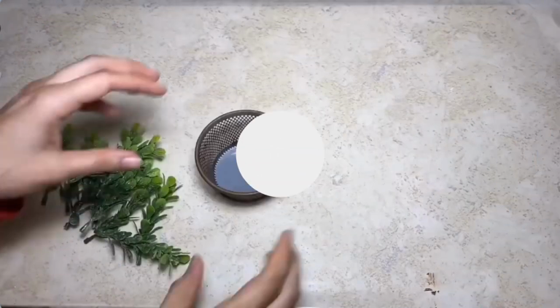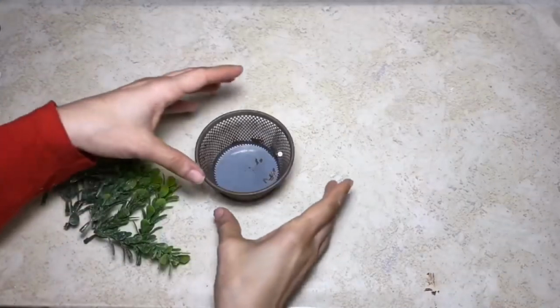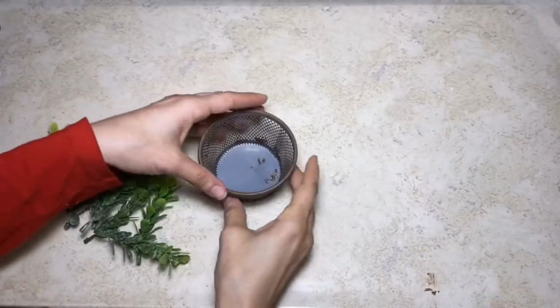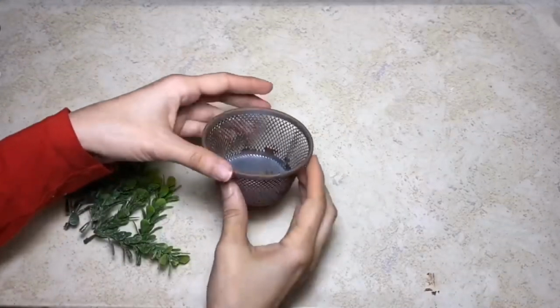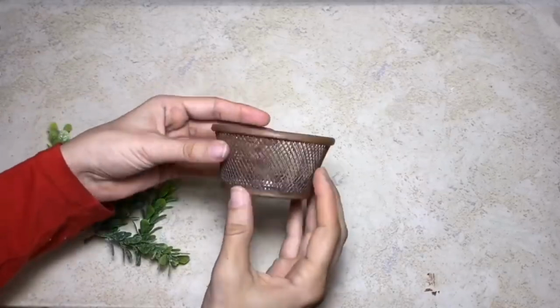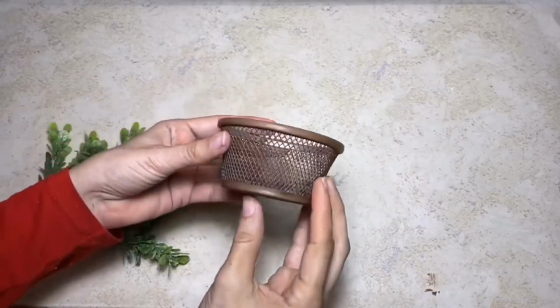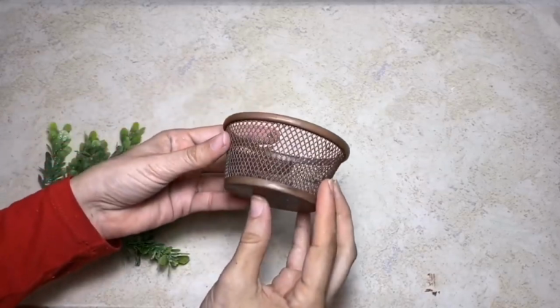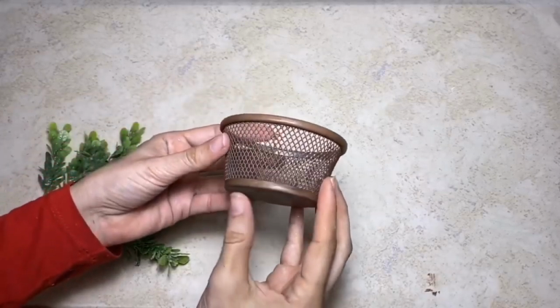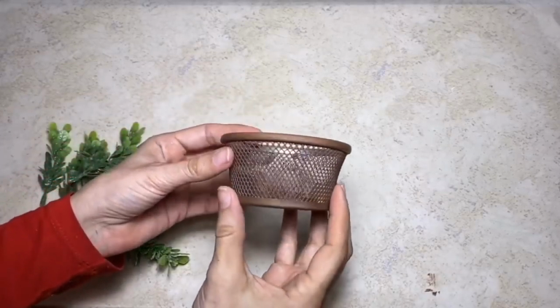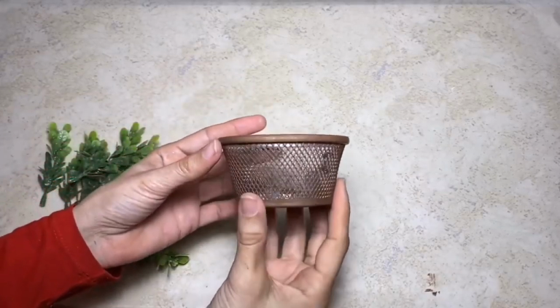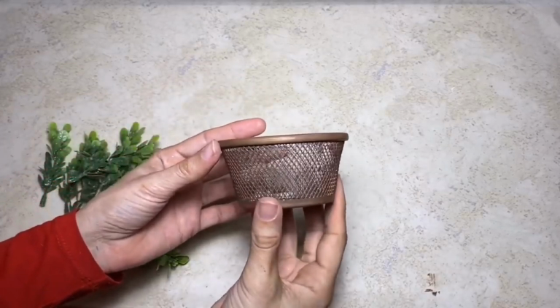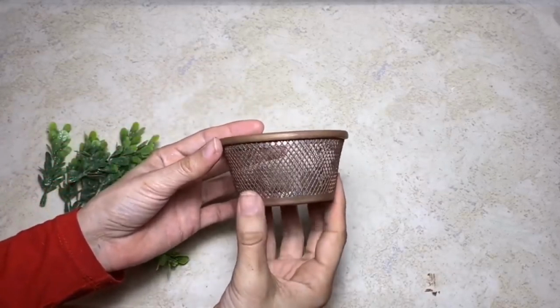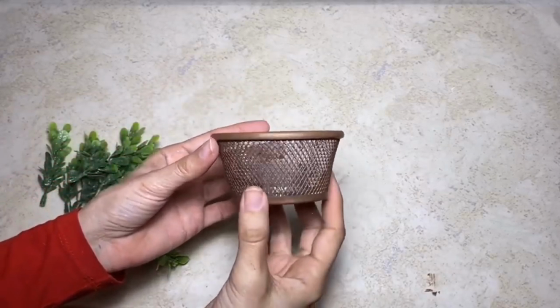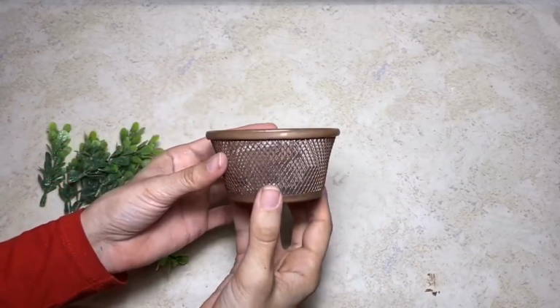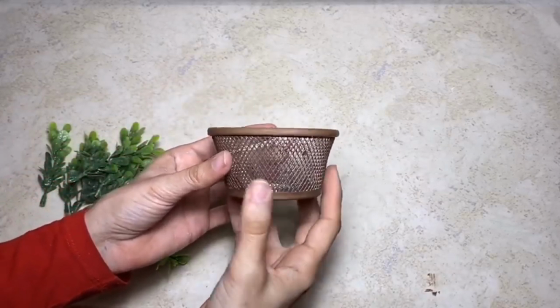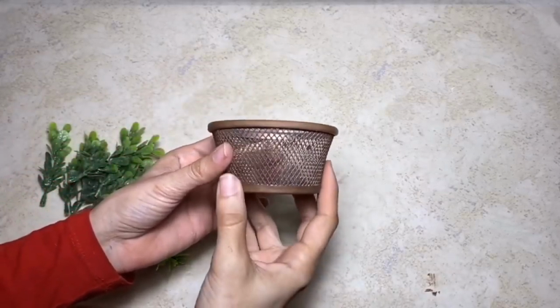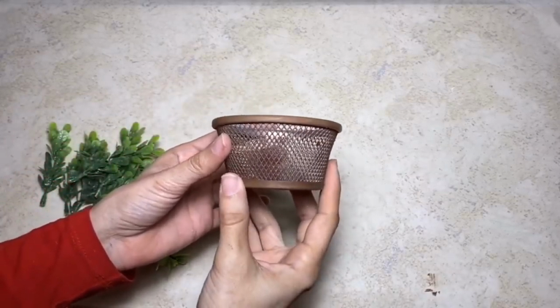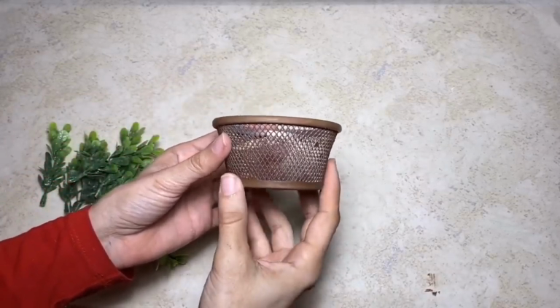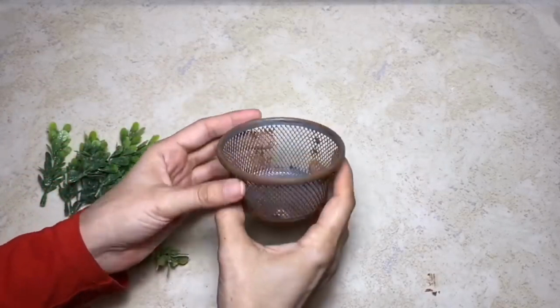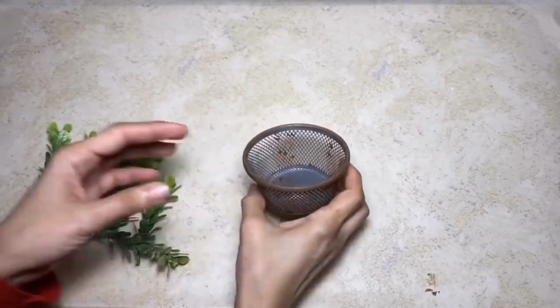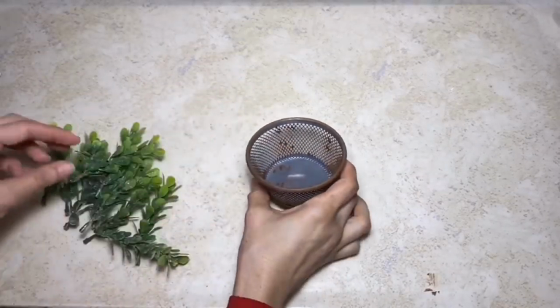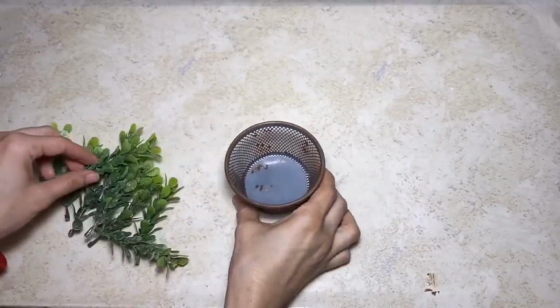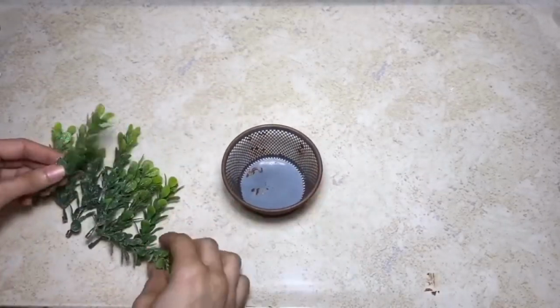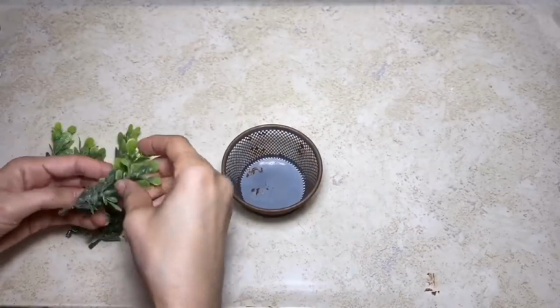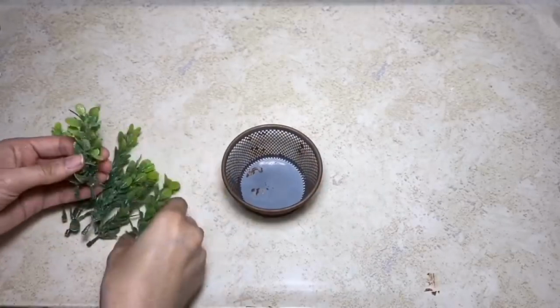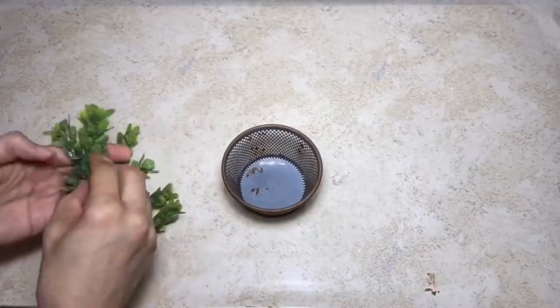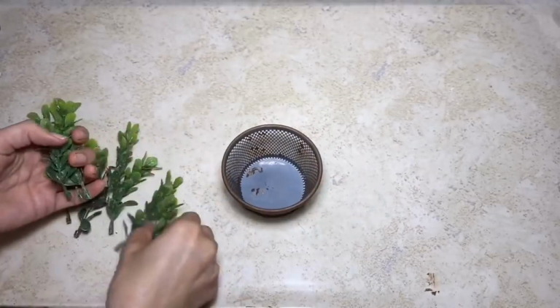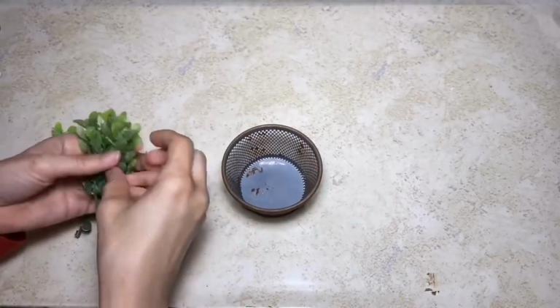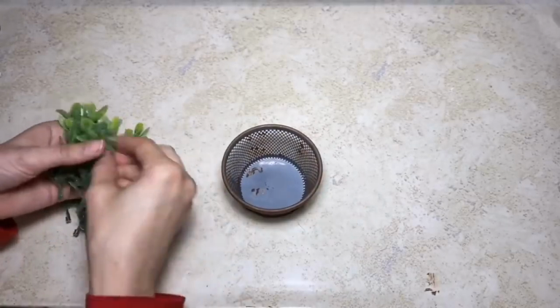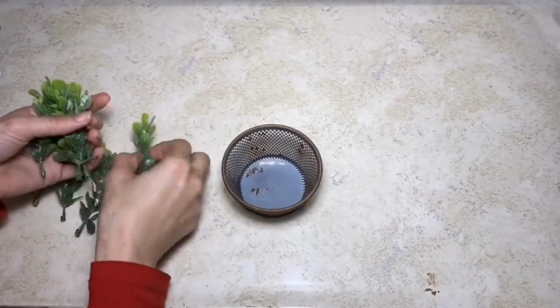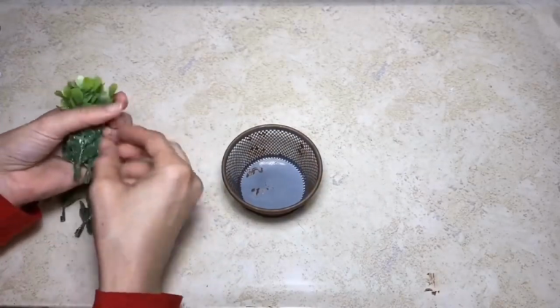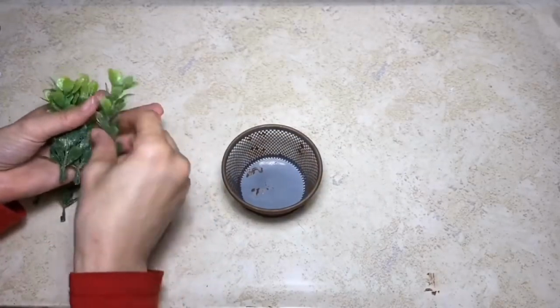Now with the second little basket we made, I'm just going to take some more of the glitter boxwood and place that inside the basket to set along with the little plant holder.